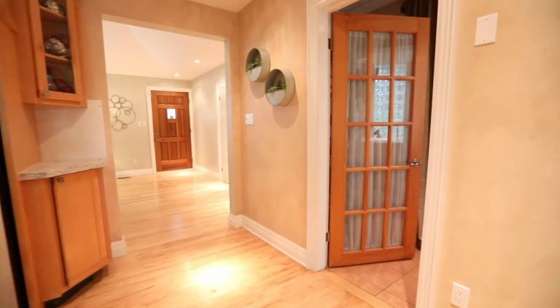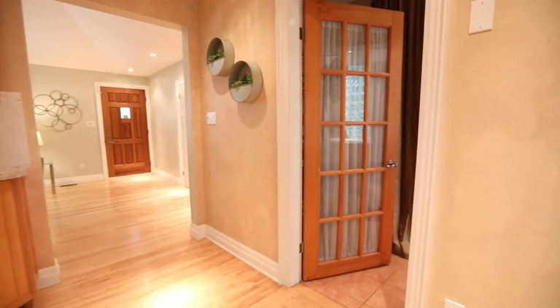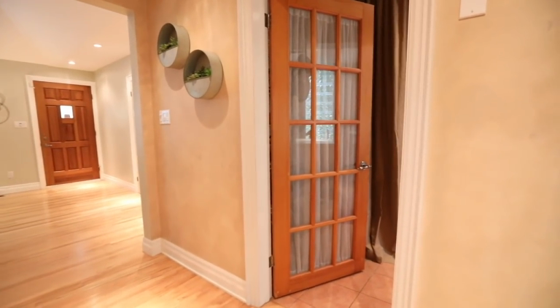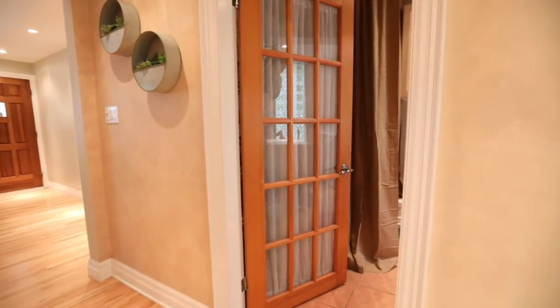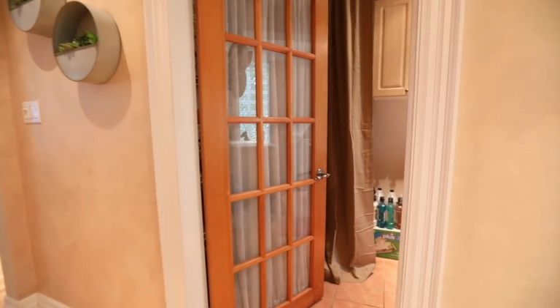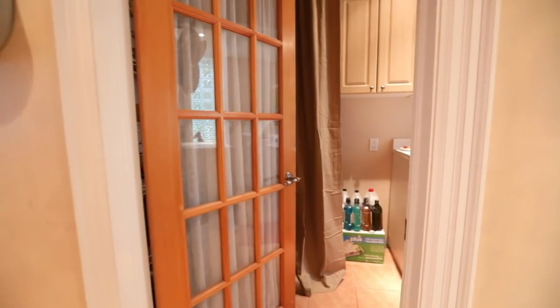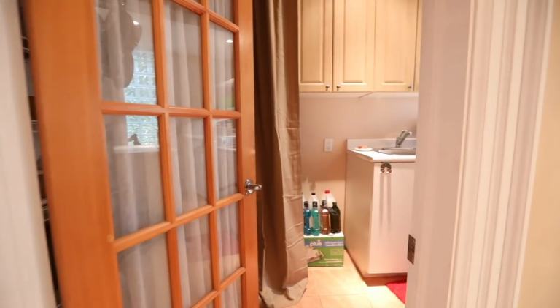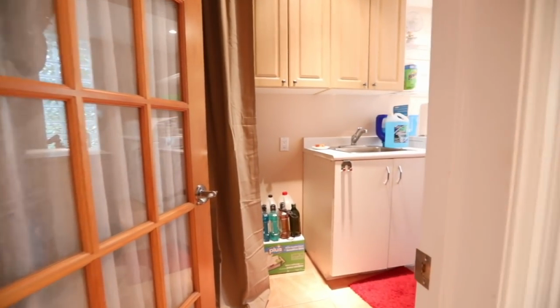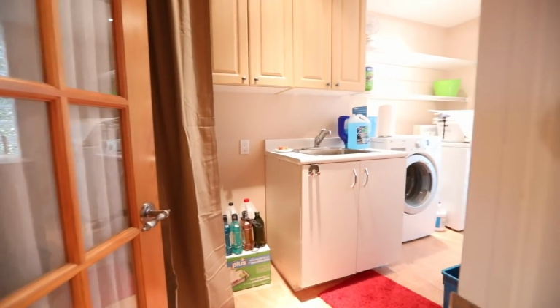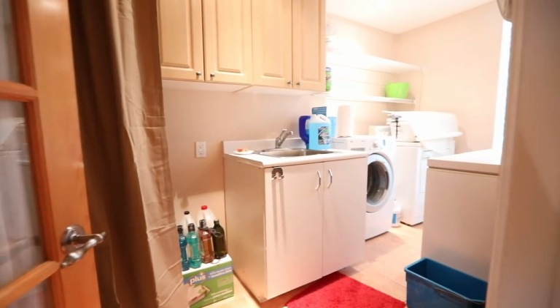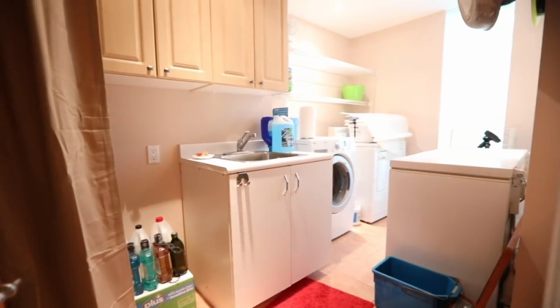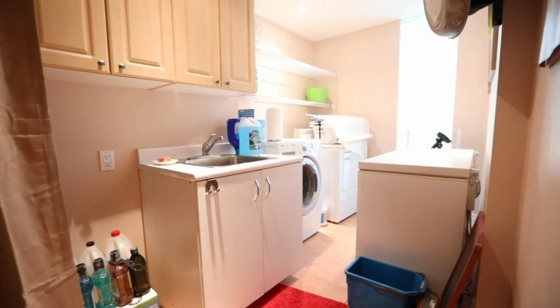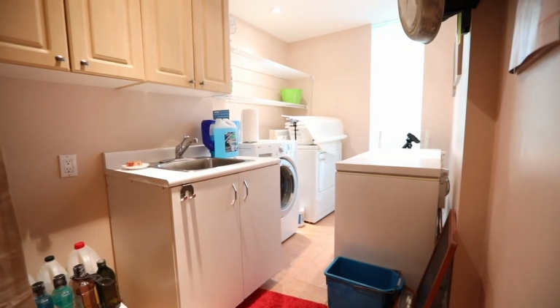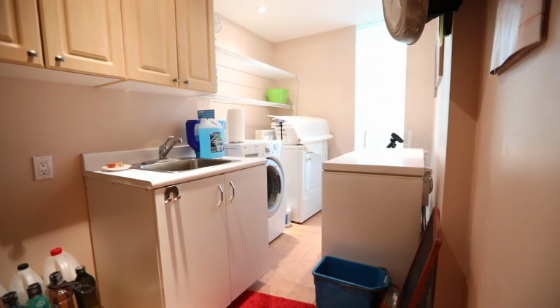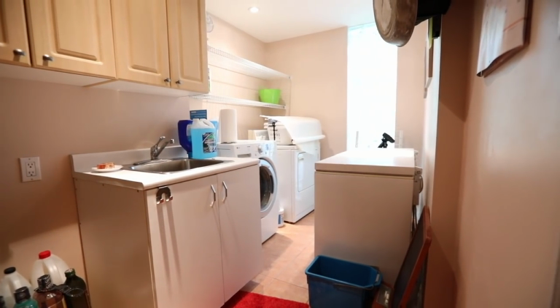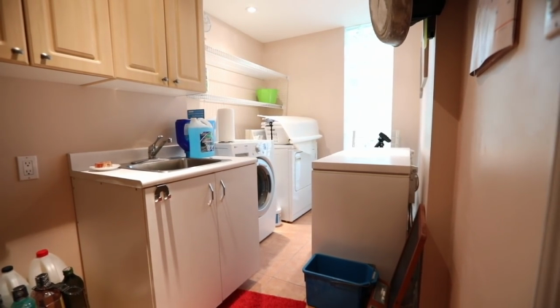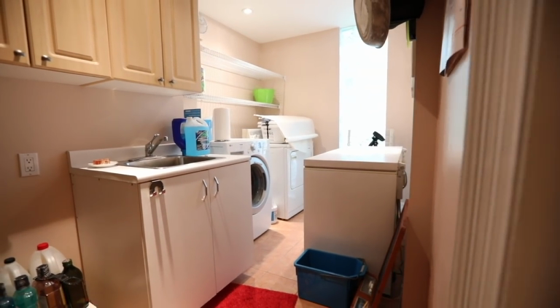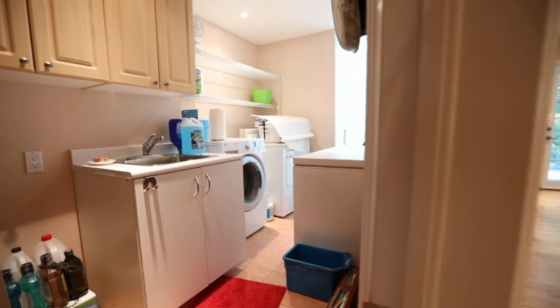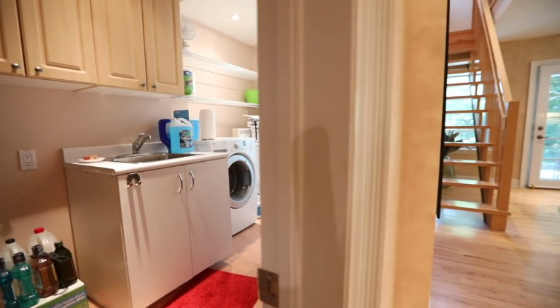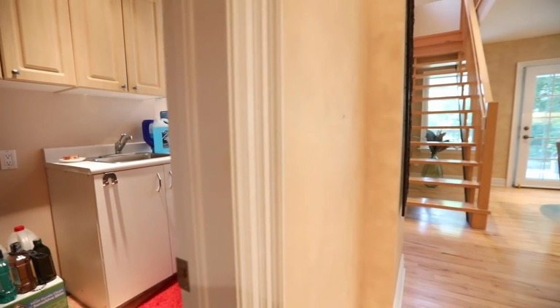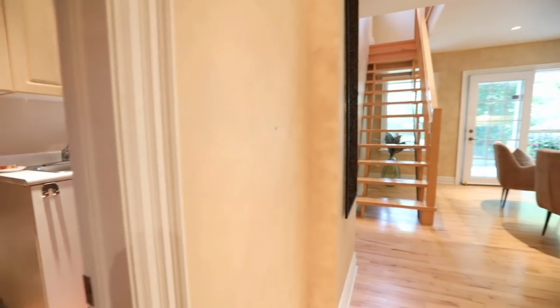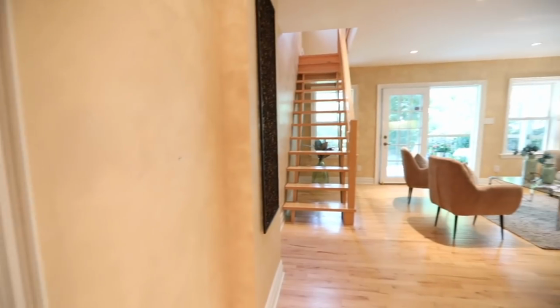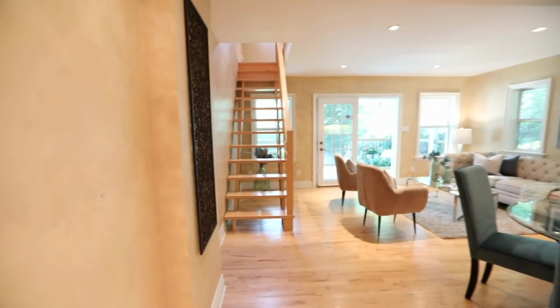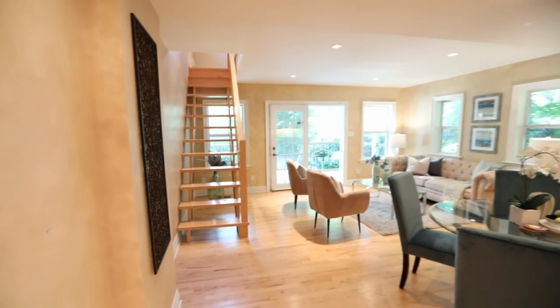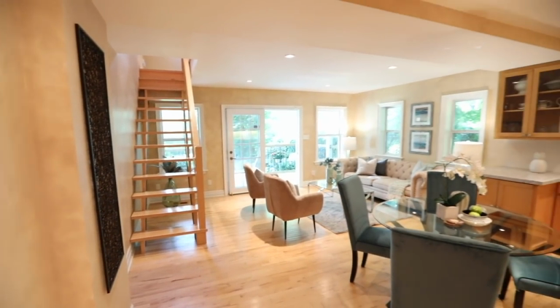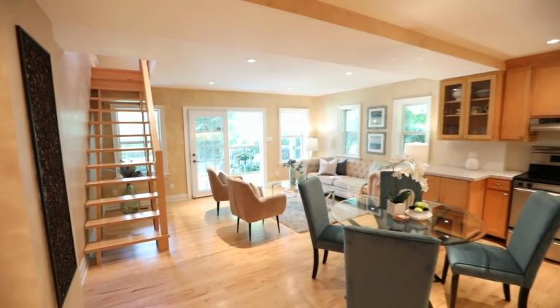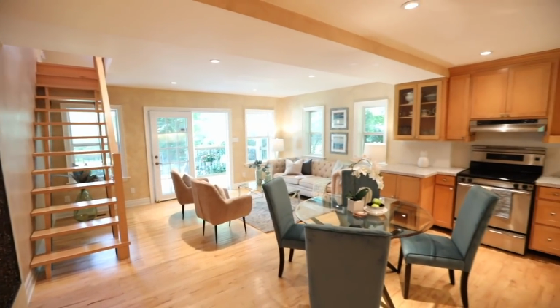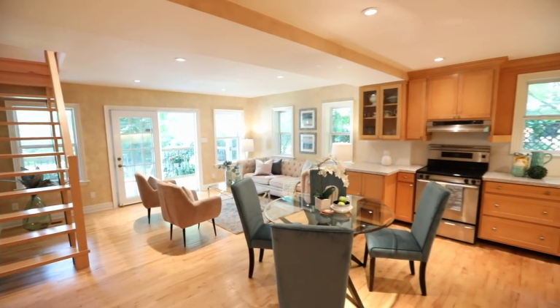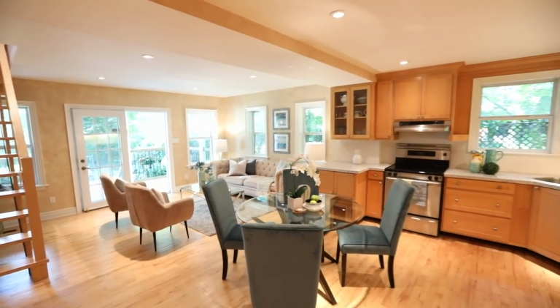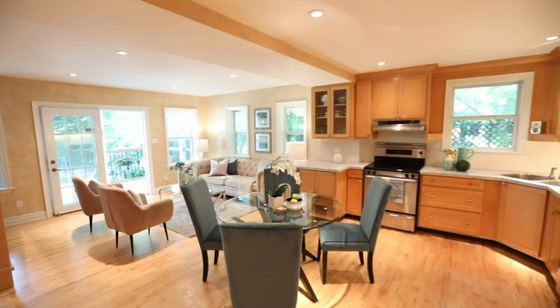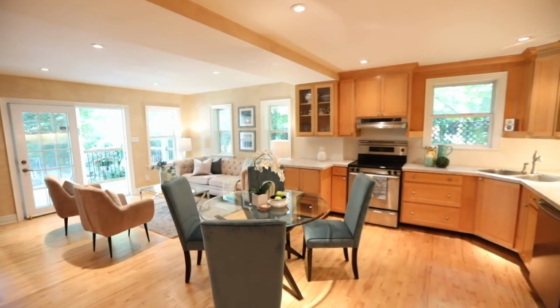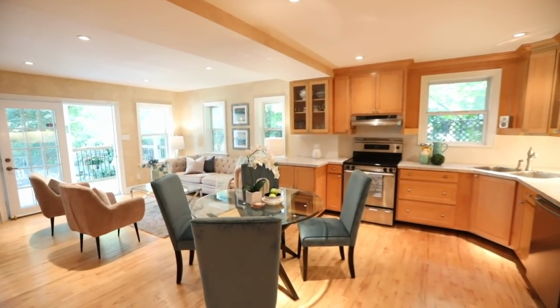Just off the kitchen, and through a French door entry, is the laundry room, which has ceramic flooring, washer and dryer, as well as cabinetry storage, while an open riser hardwood staircase carries to an upper level loft, which is the dedicated master suite.